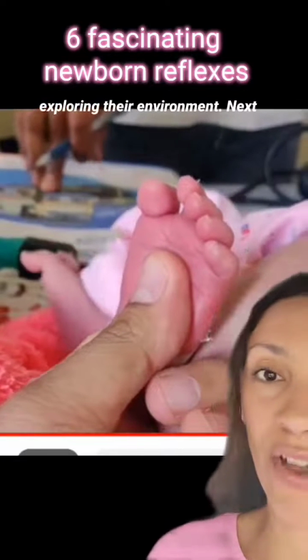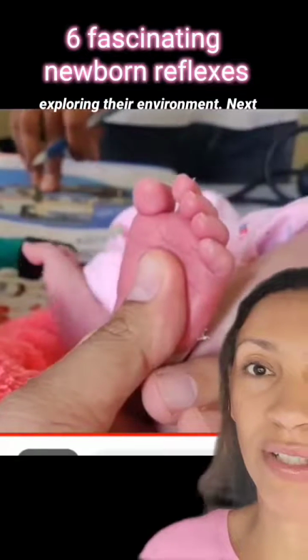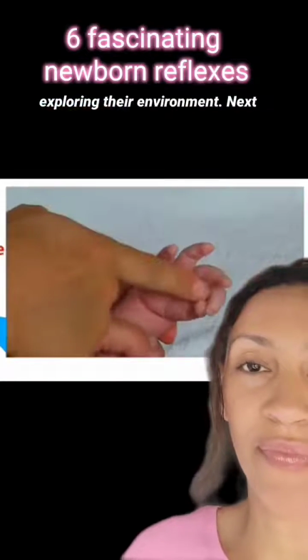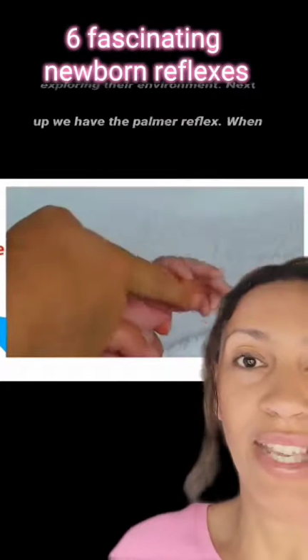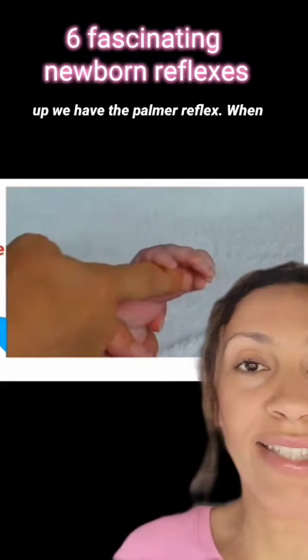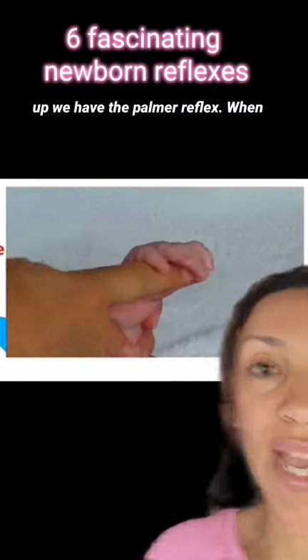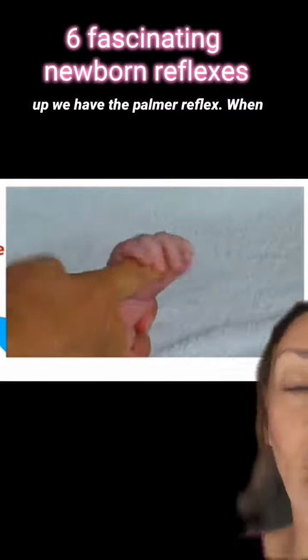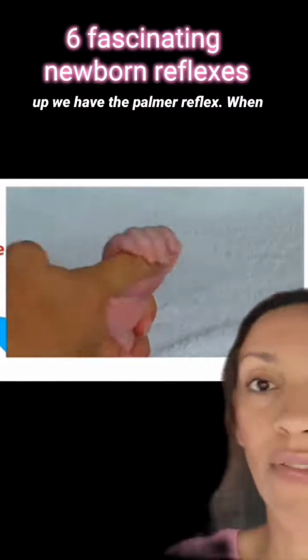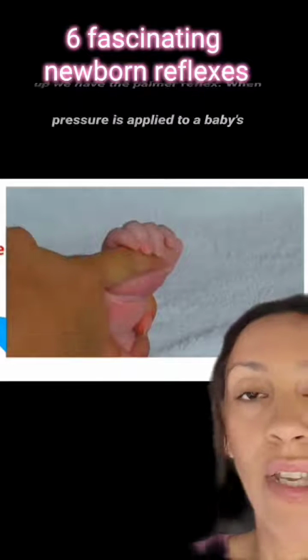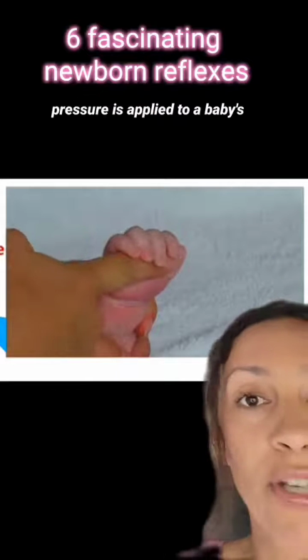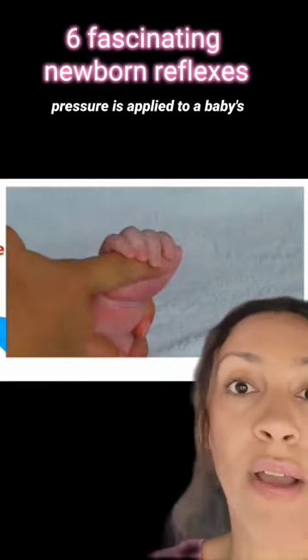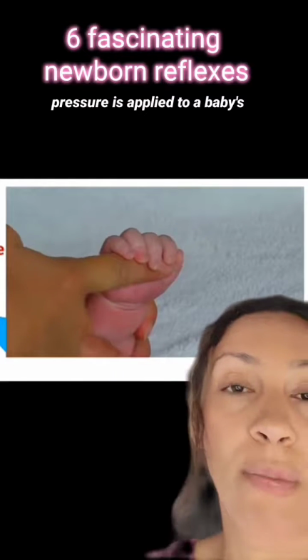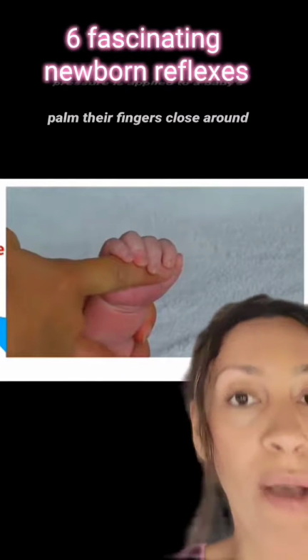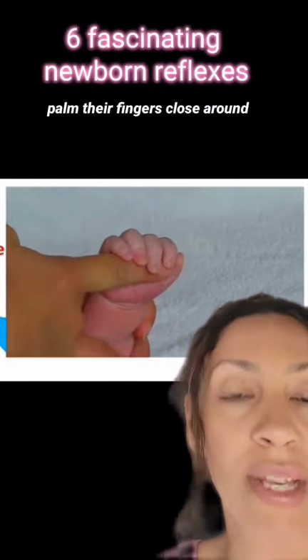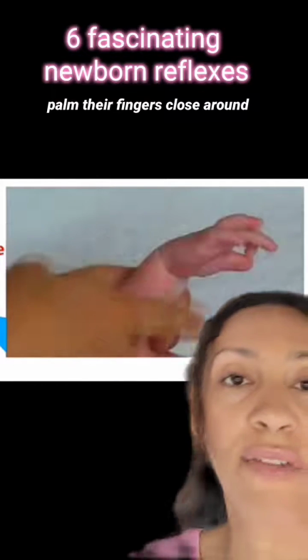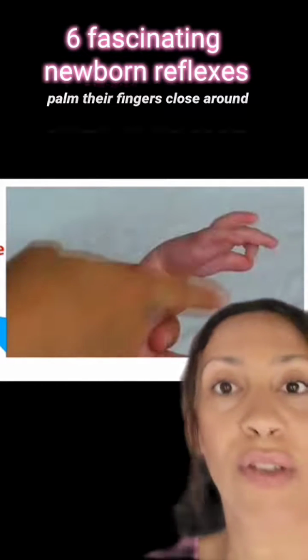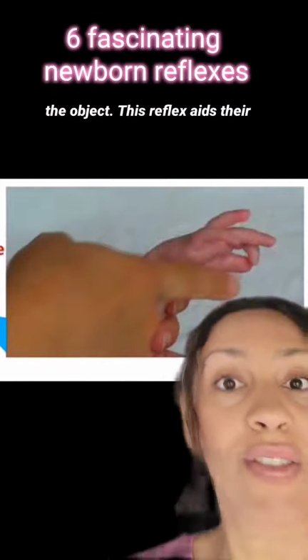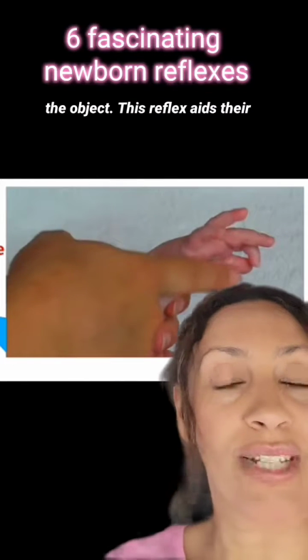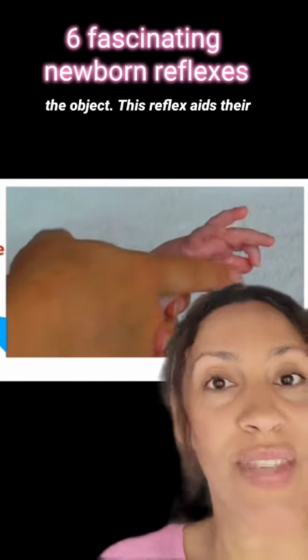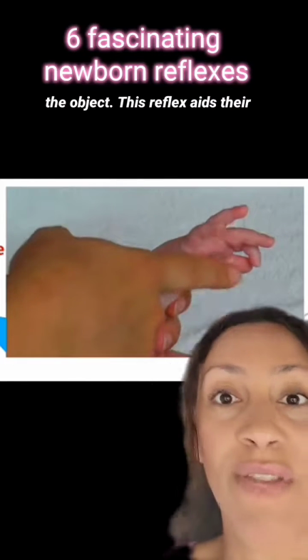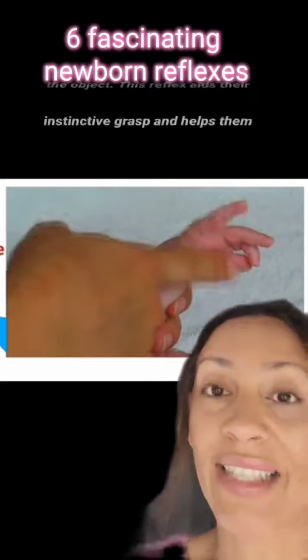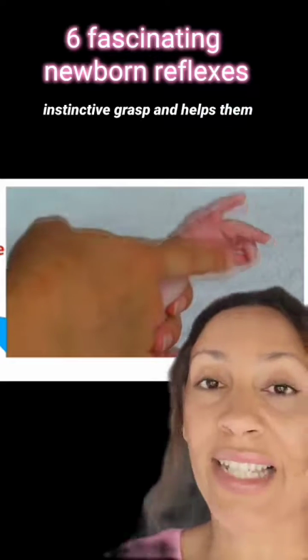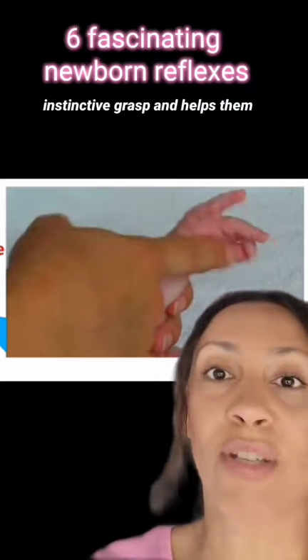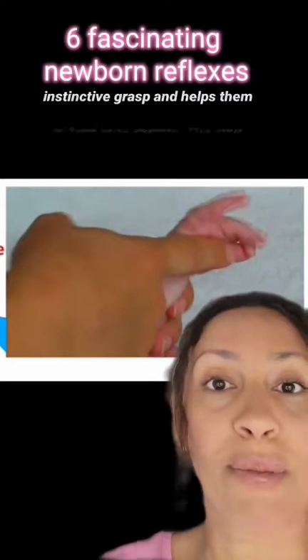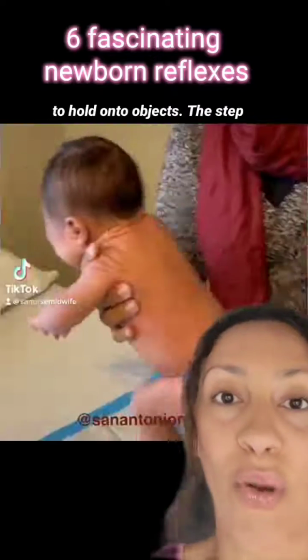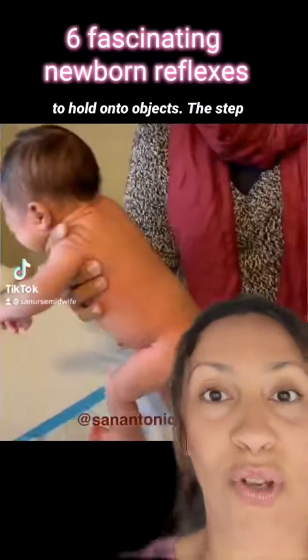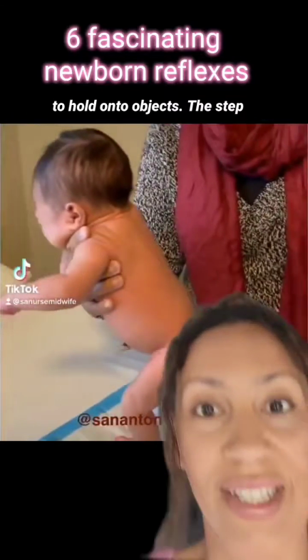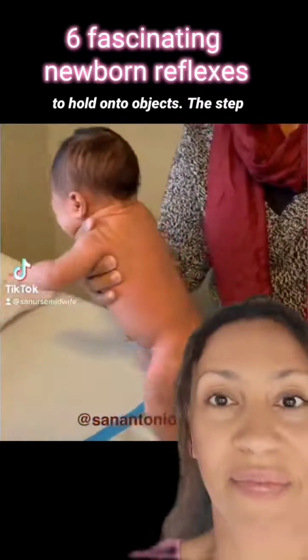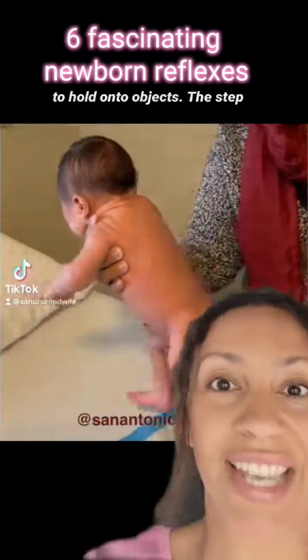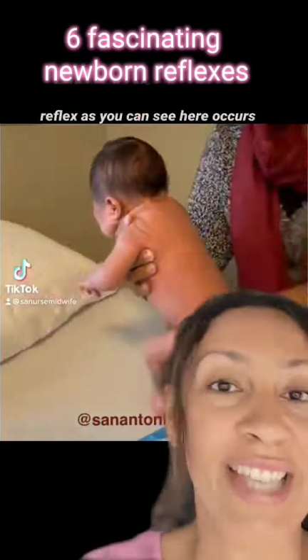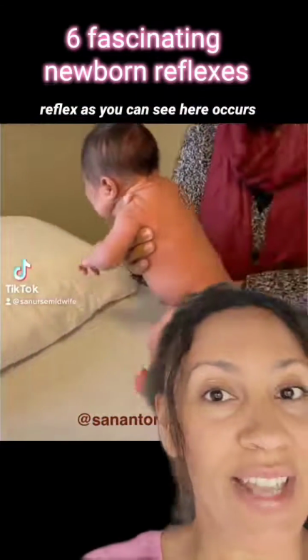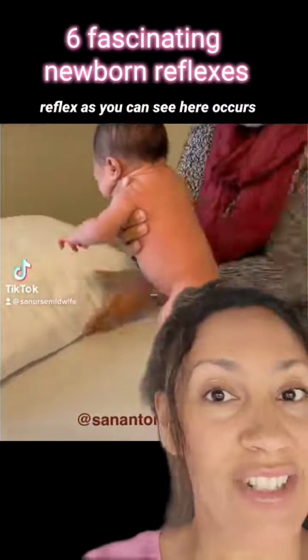Next up, we have the palmer reflex. When pressure is applied to a baby's palm, their fingers close around the object. This reflex aids their instinctive grasp and helps them to hold onto objects.